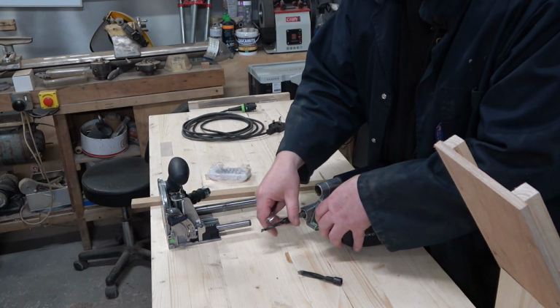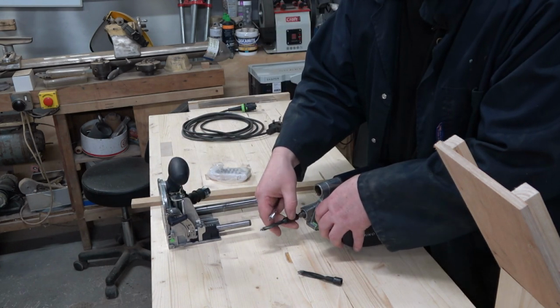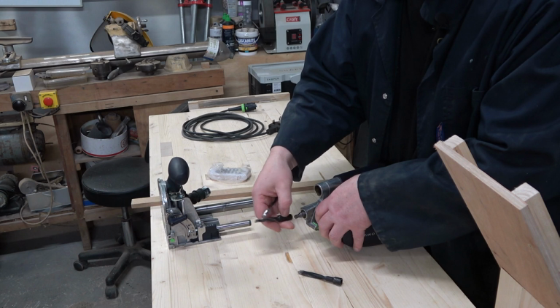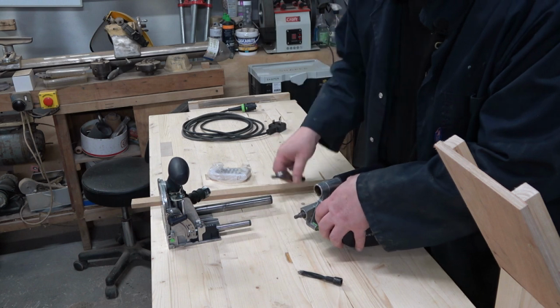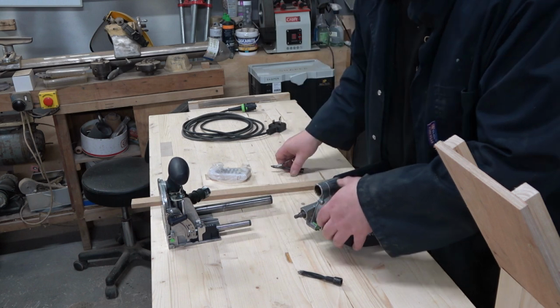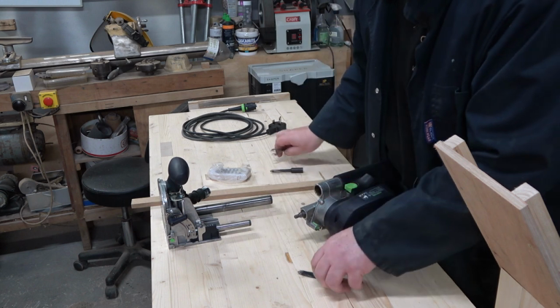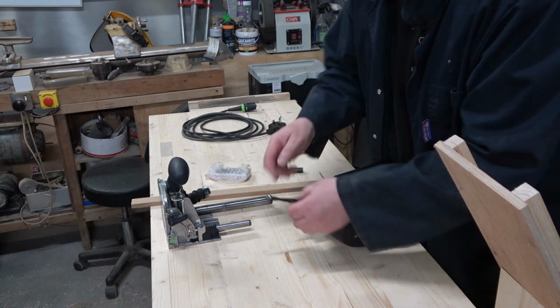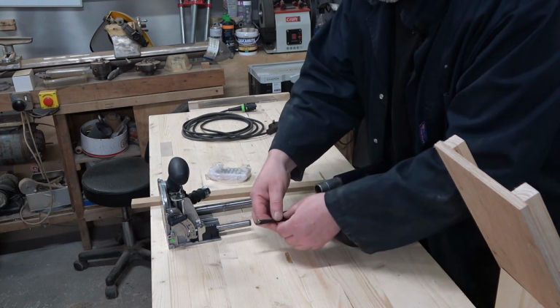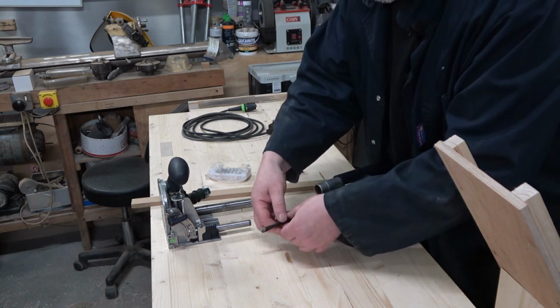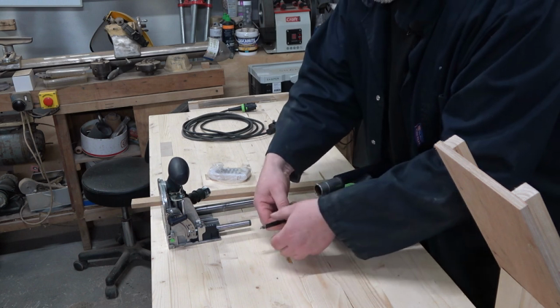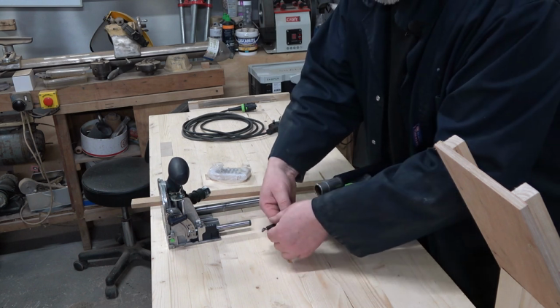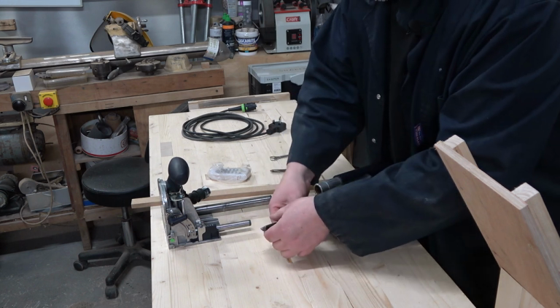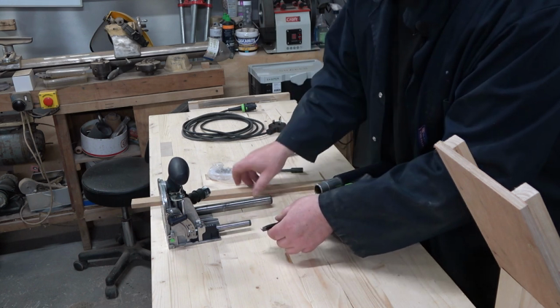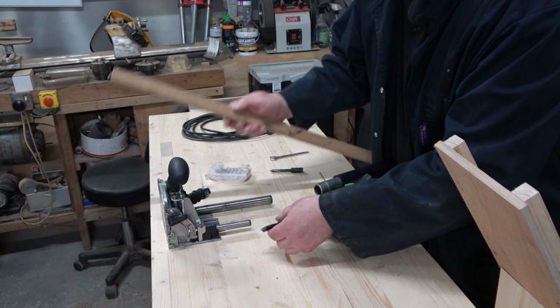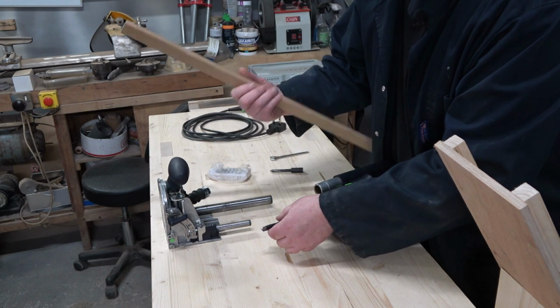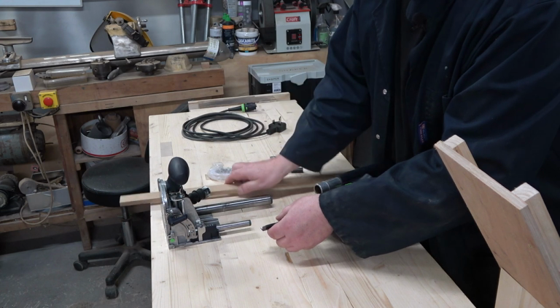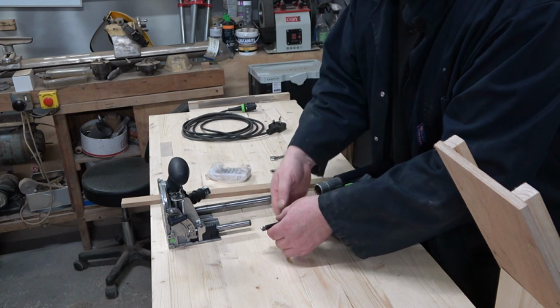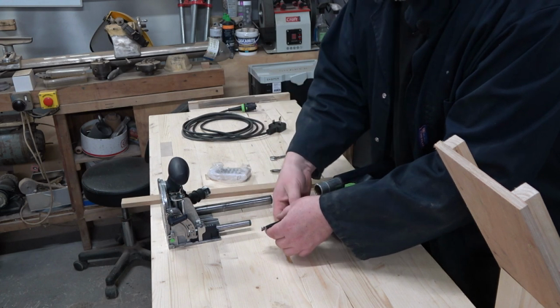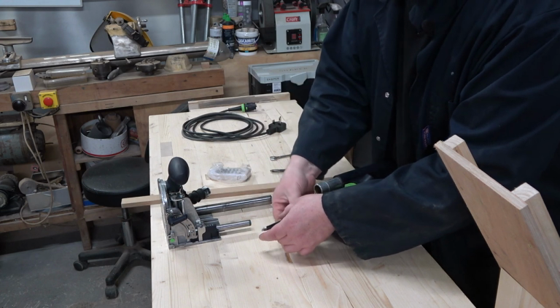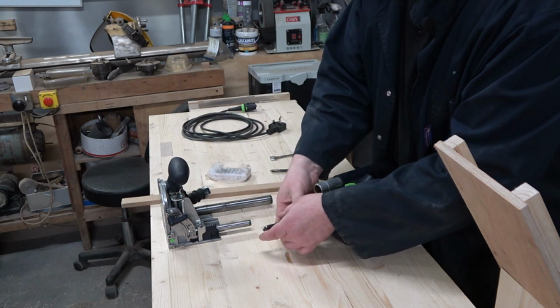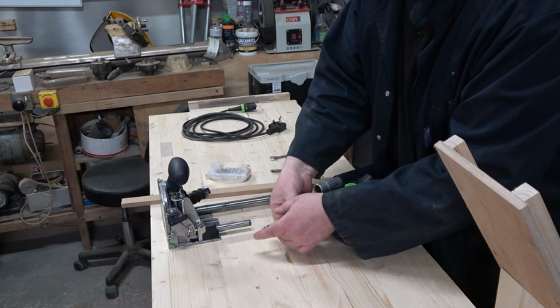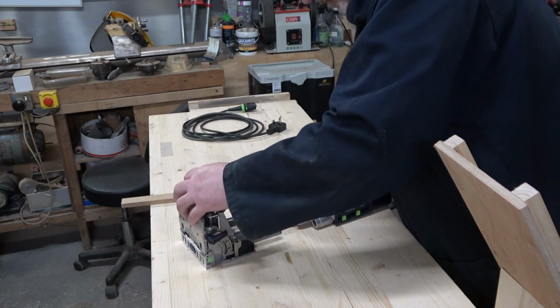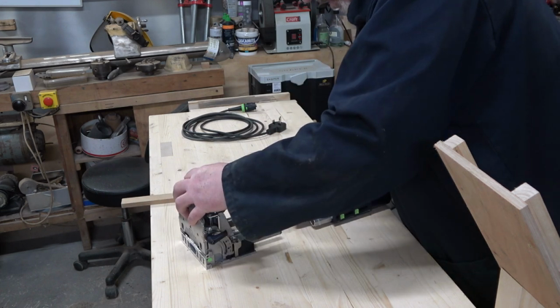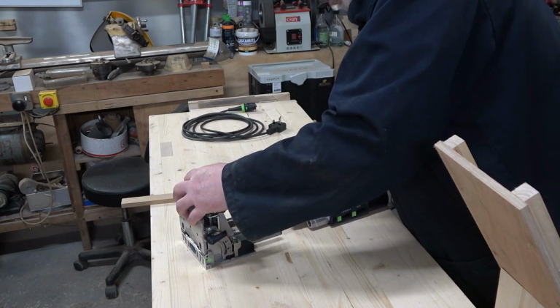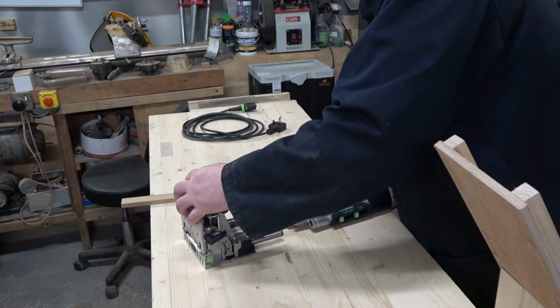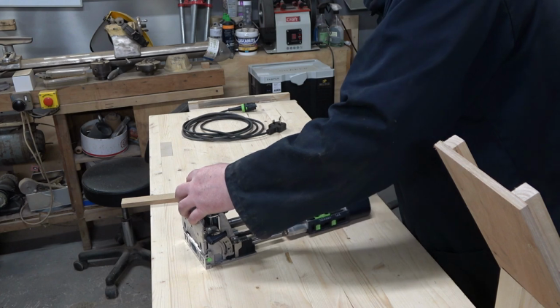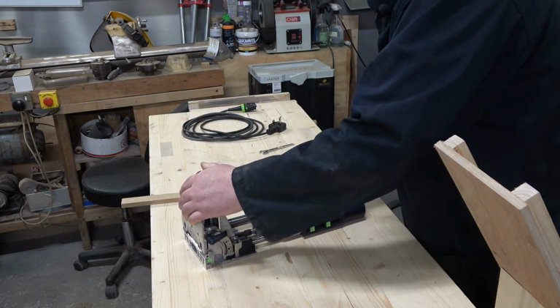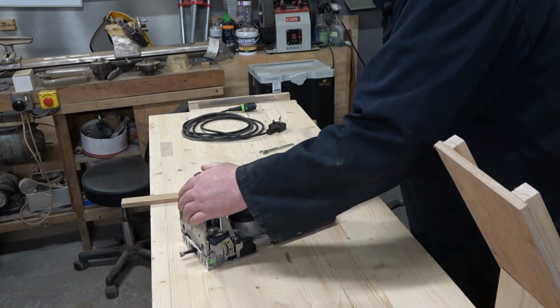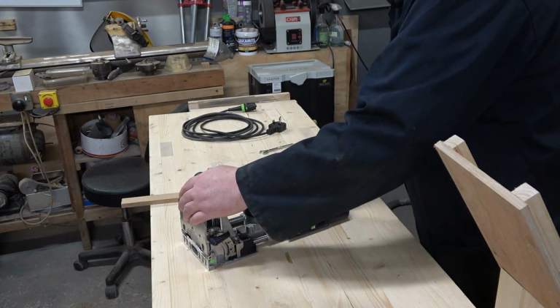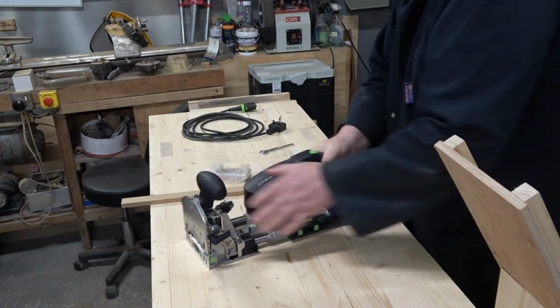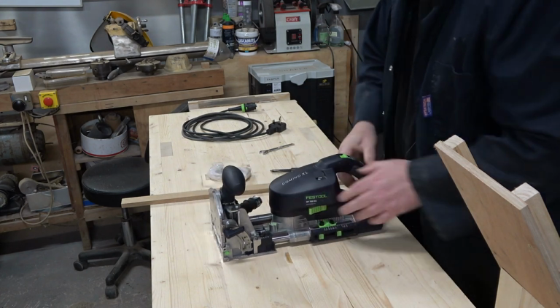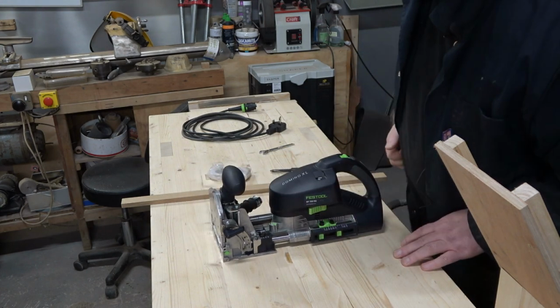We have an 8mm in at the moment. We've decided we're going to use a 10mm for this because this stock here is quite near to 10mm. Right, that's that installed.